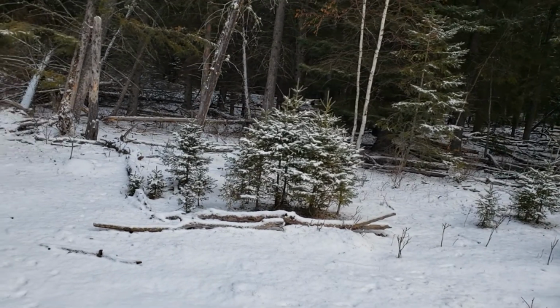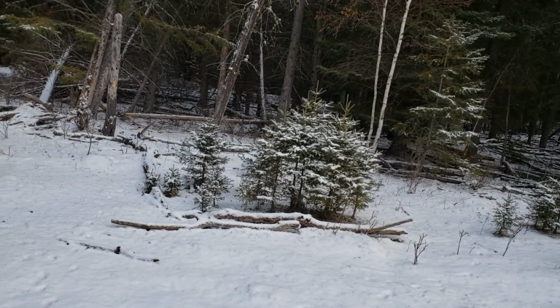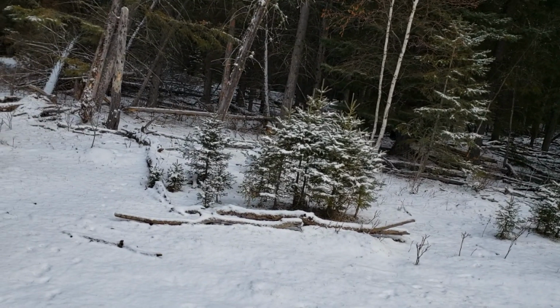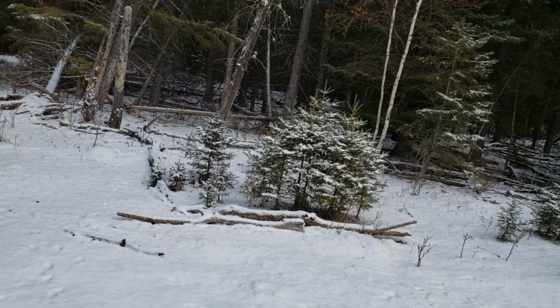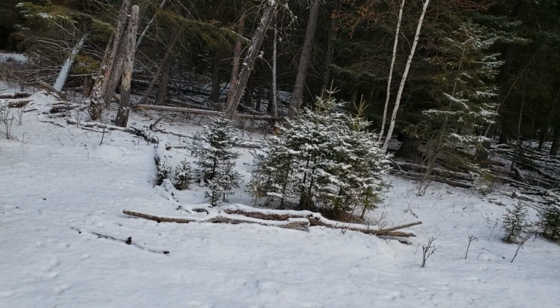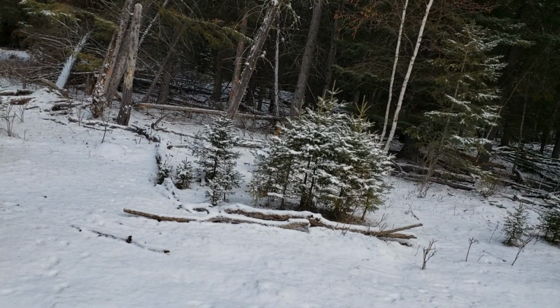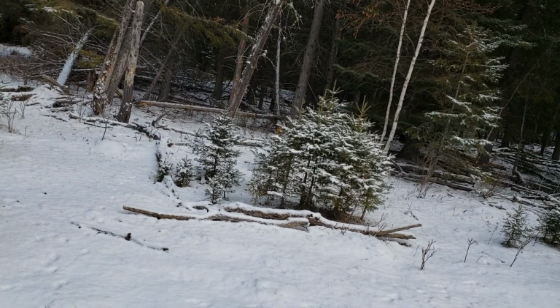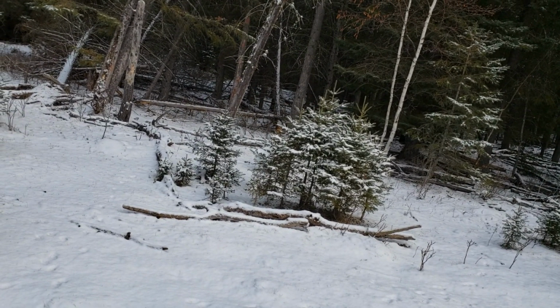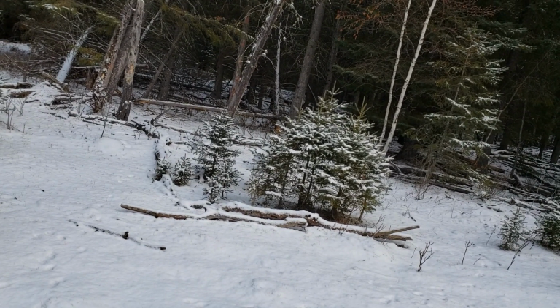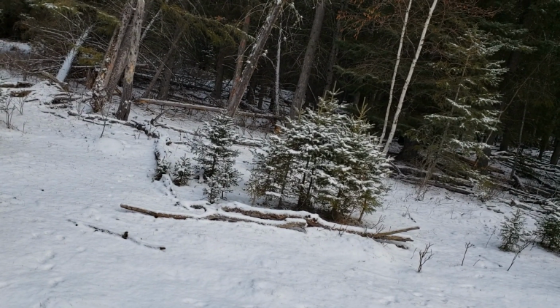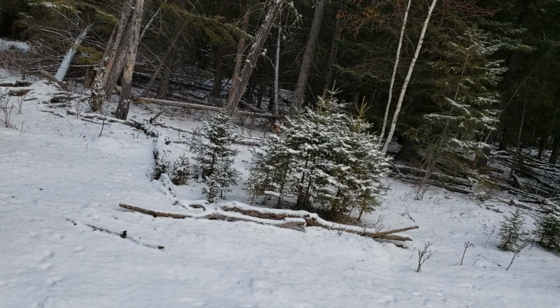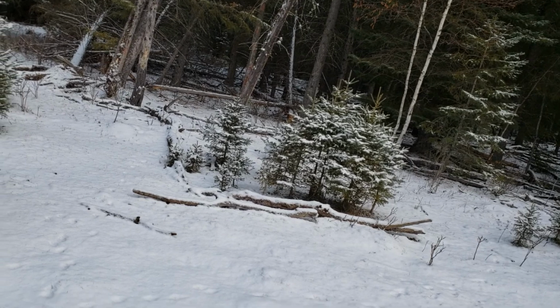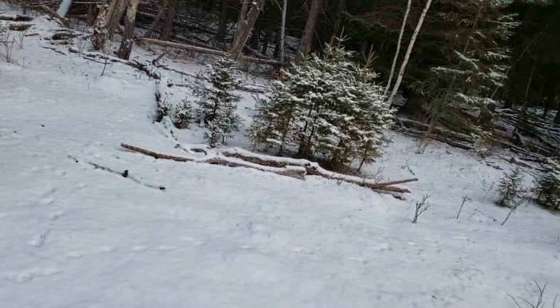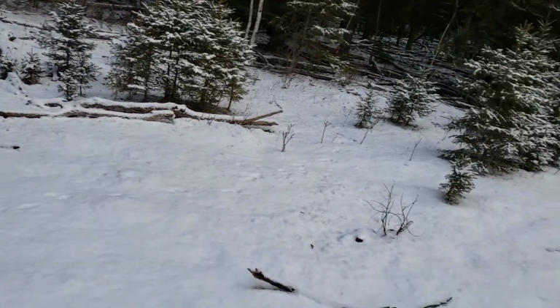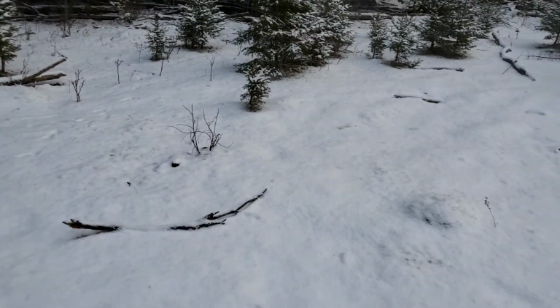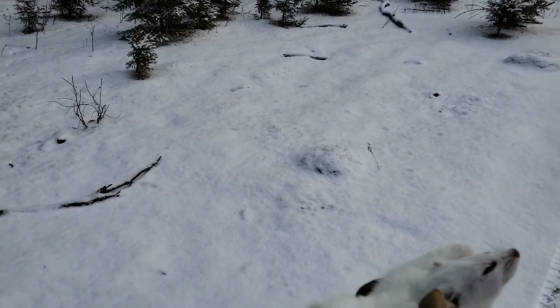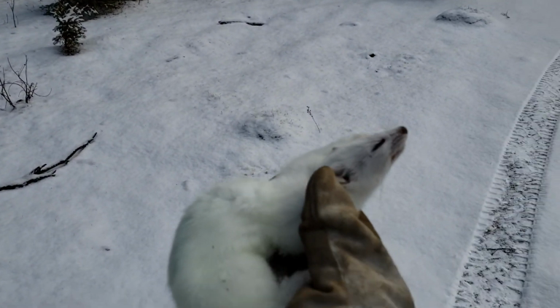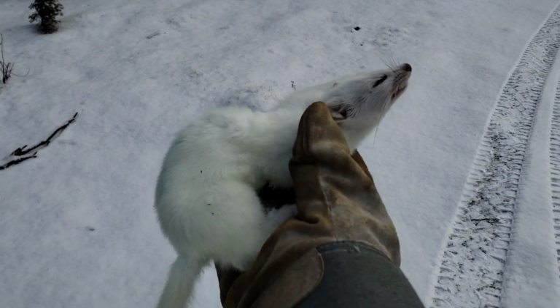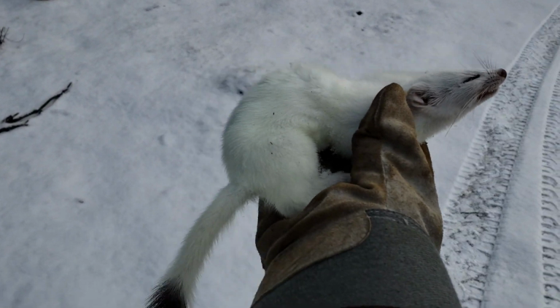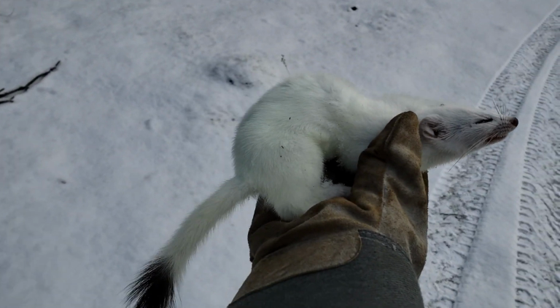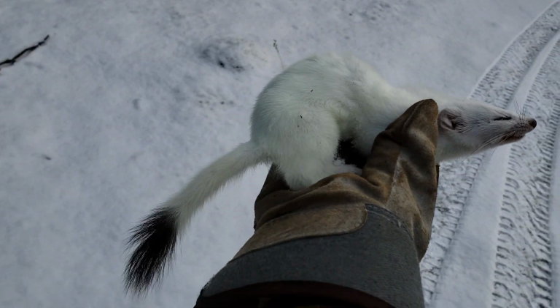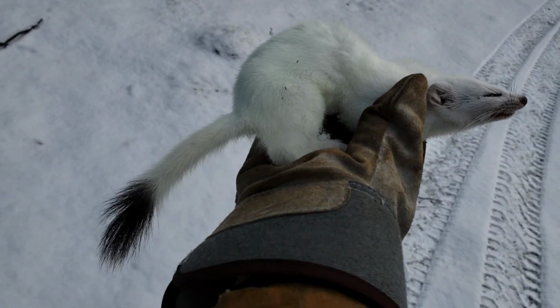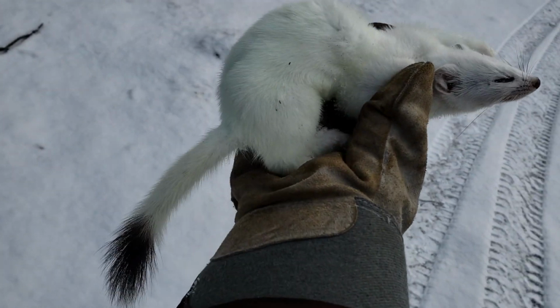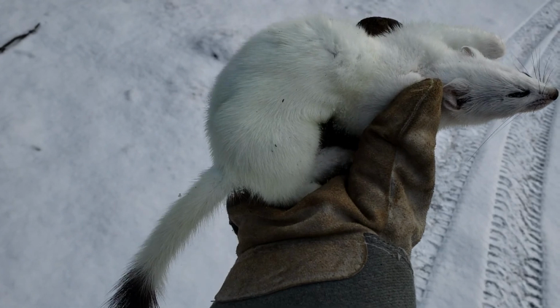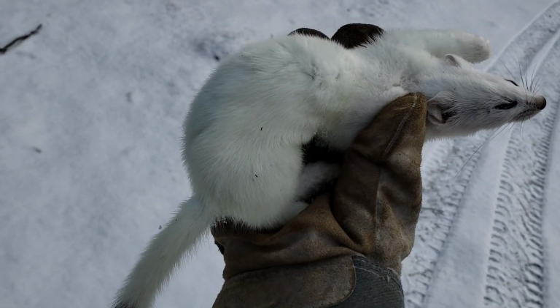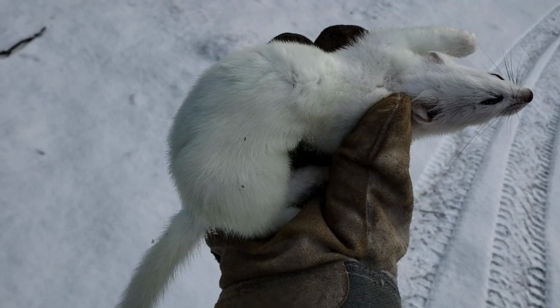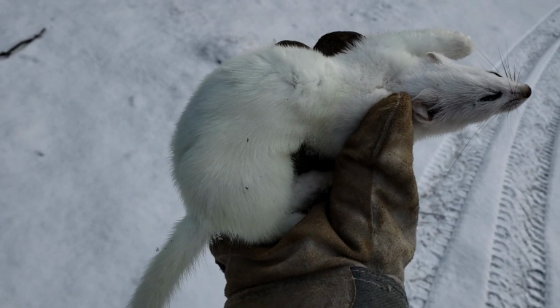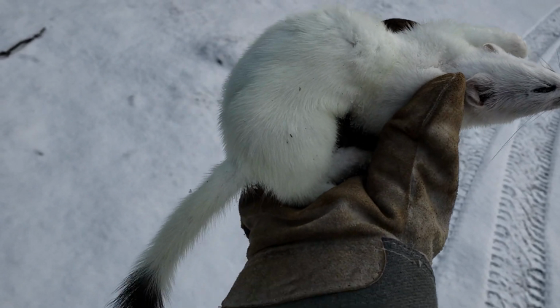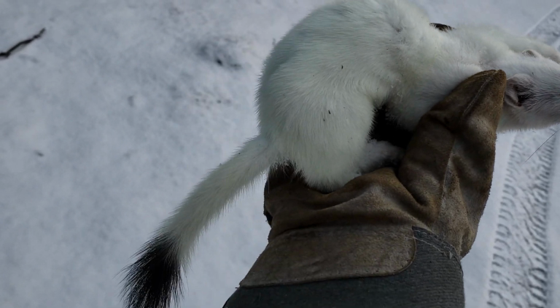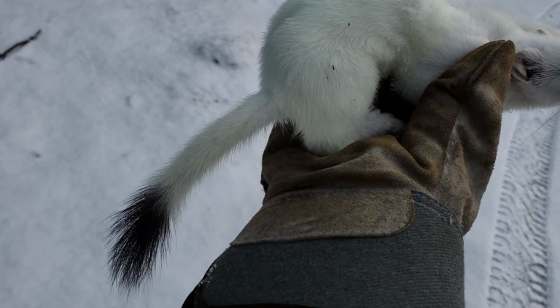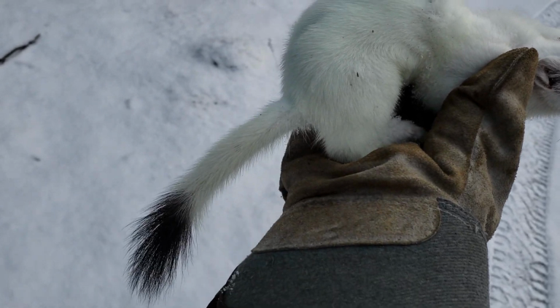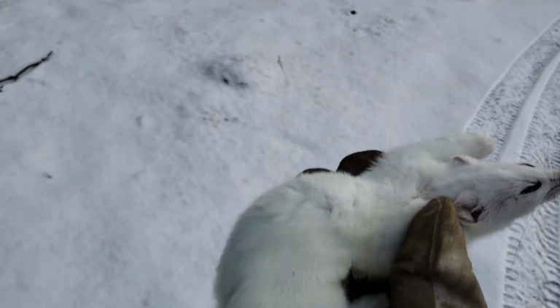I went and checked my little box set there for weasels and mink by the lake, and I caught myself another nice weasel. So I'll do him up tonight.